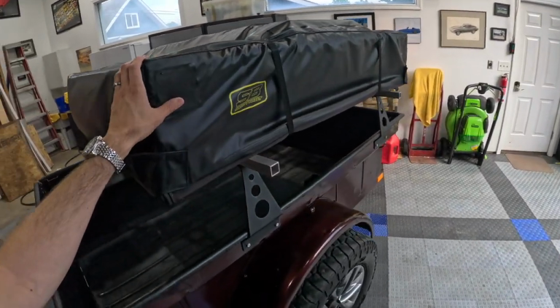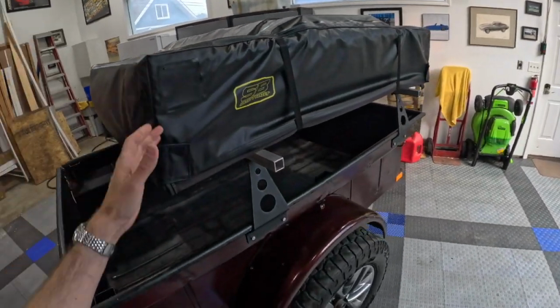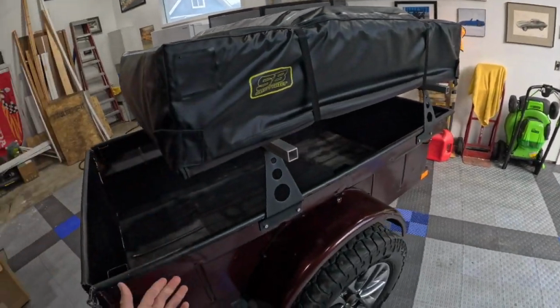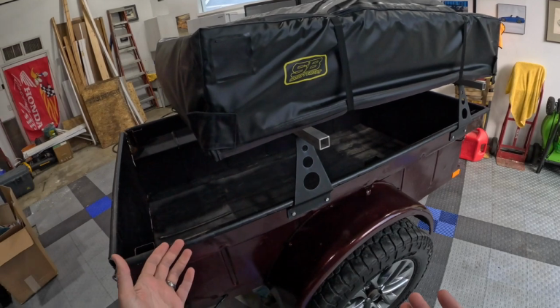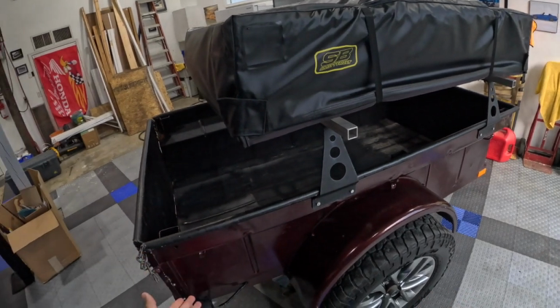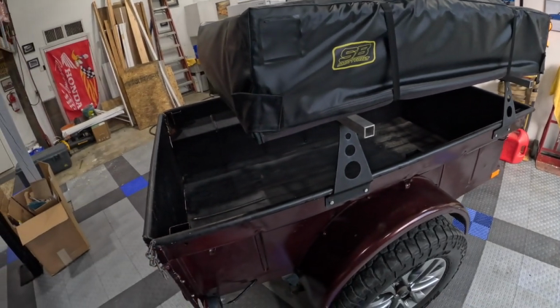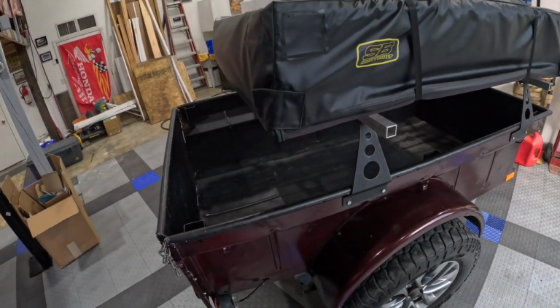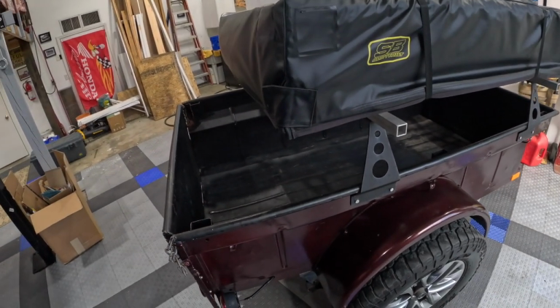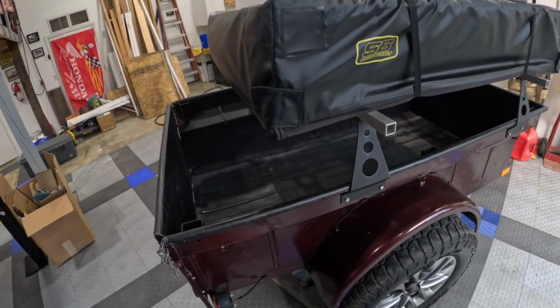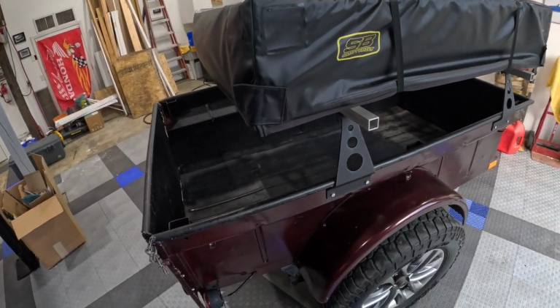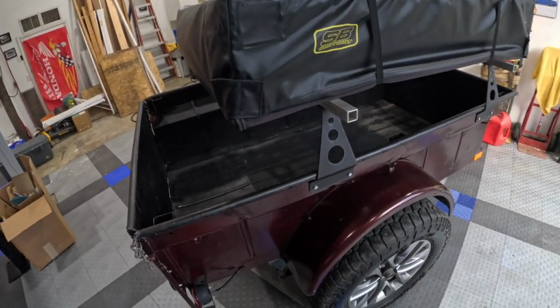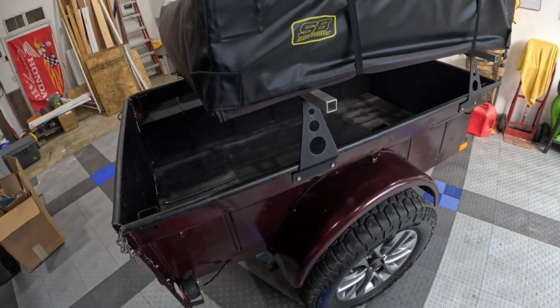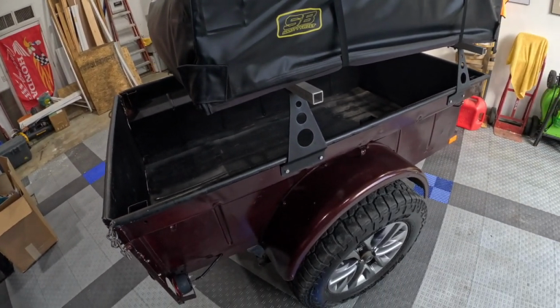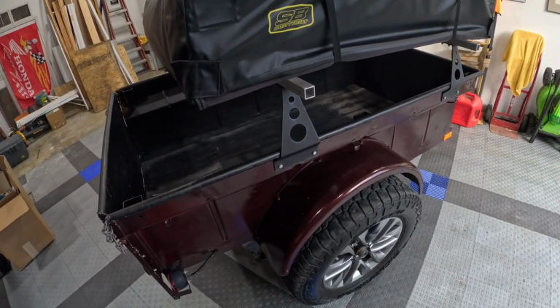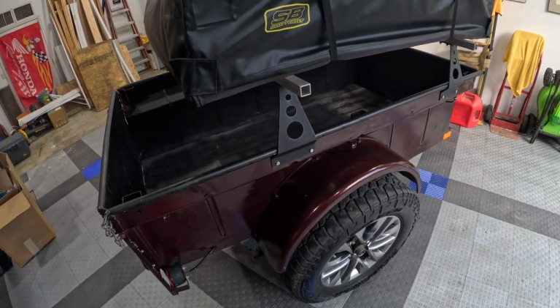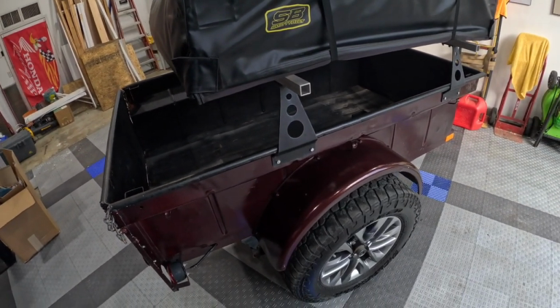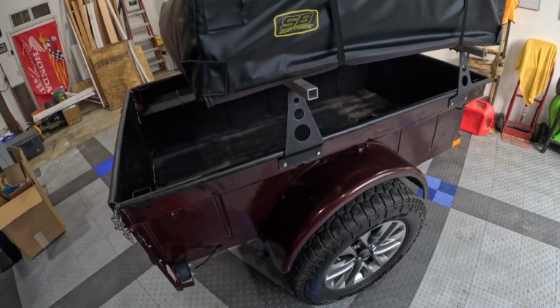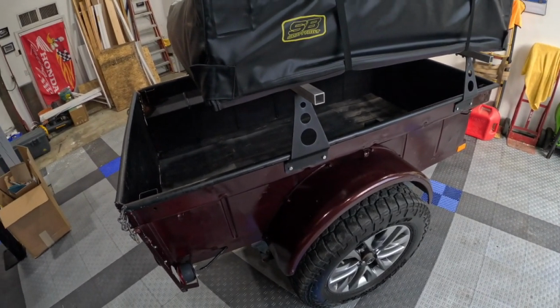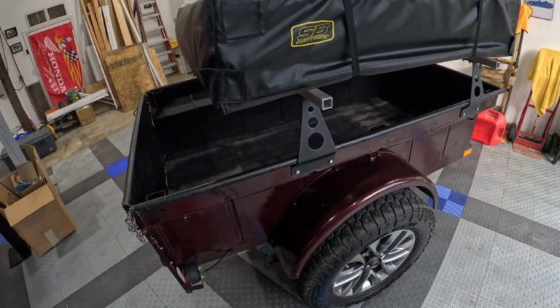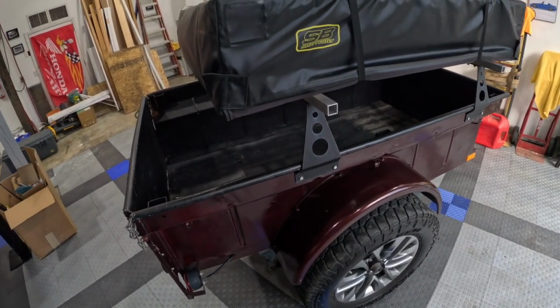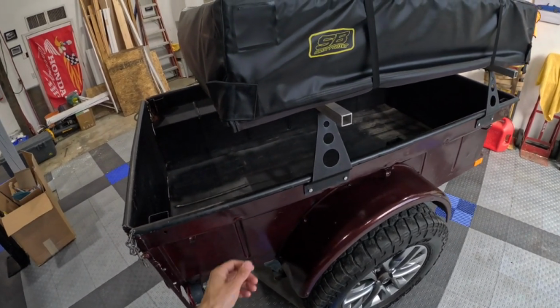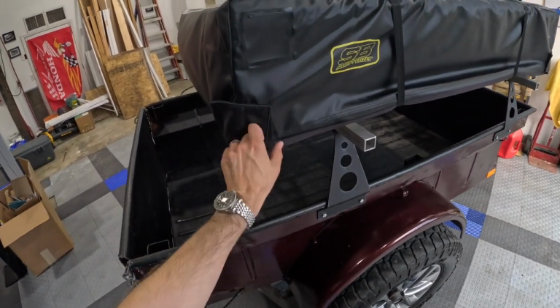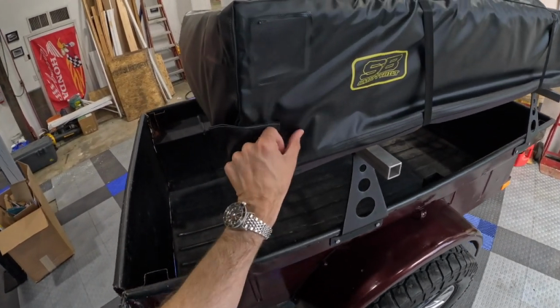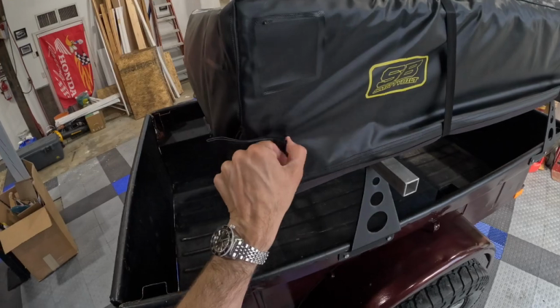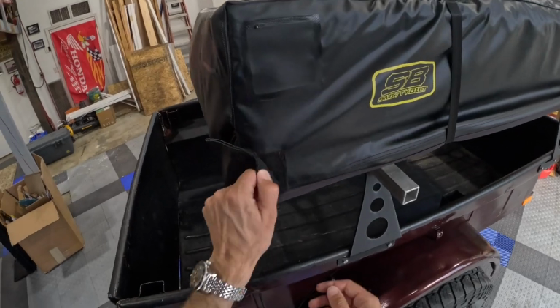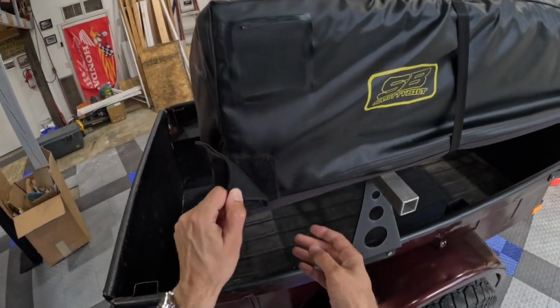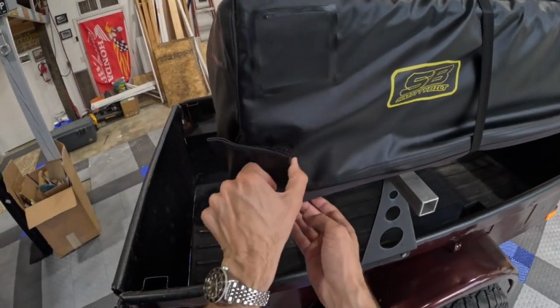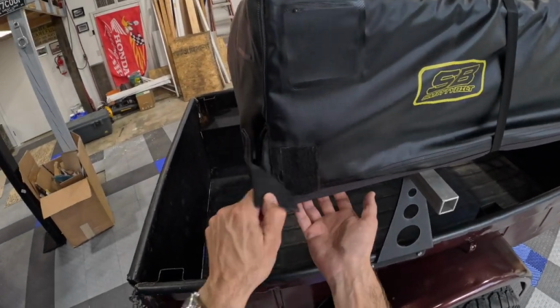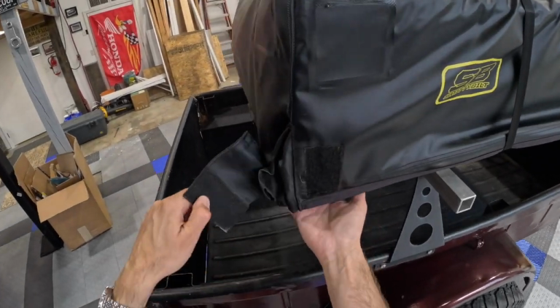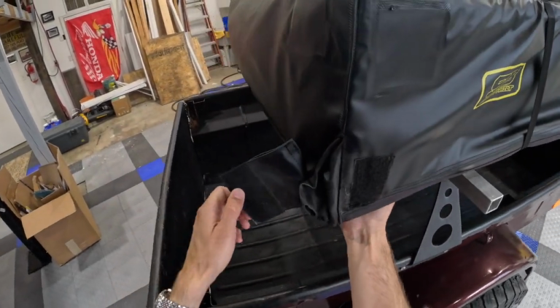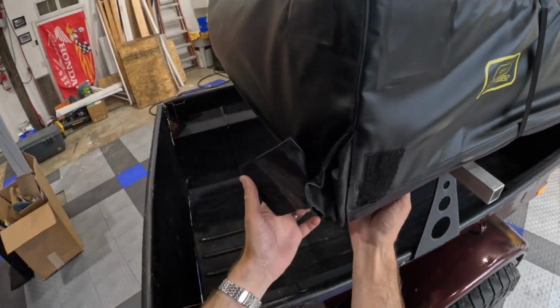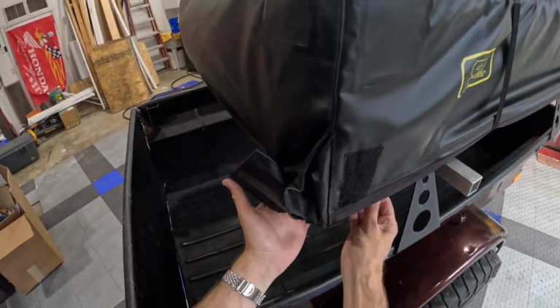The tent itself is a Smittybilt Overlander 2. We've had really good luck with it and been very happy with it. We've owned it three or four years now, and we'll just show you how to open it.